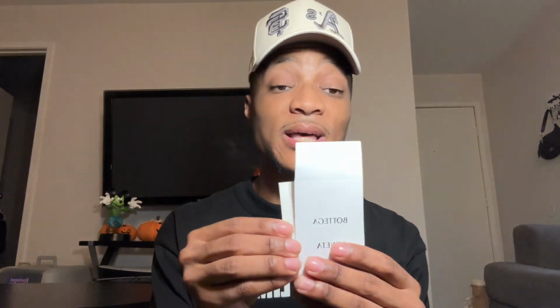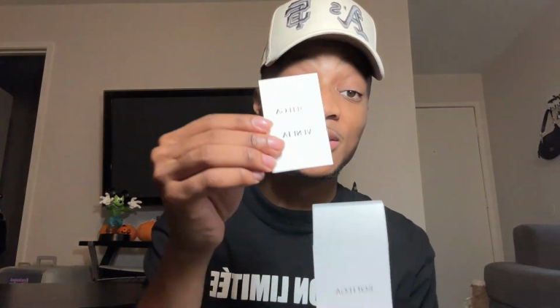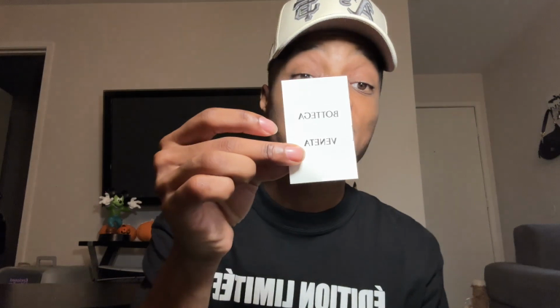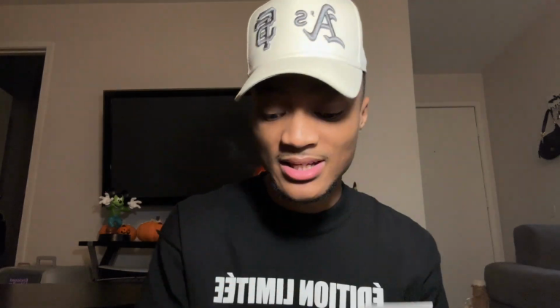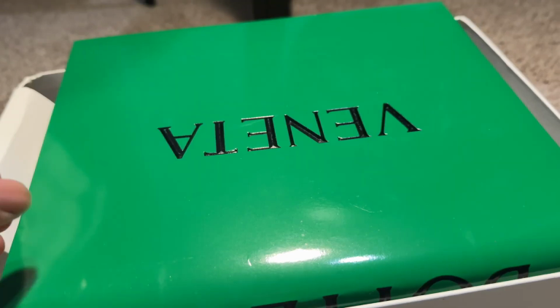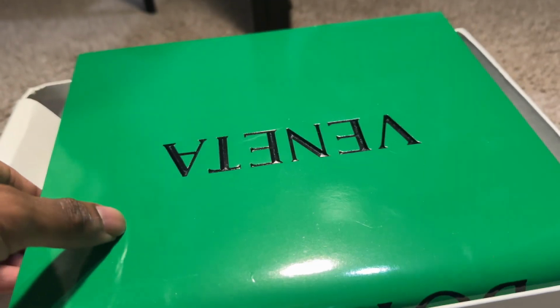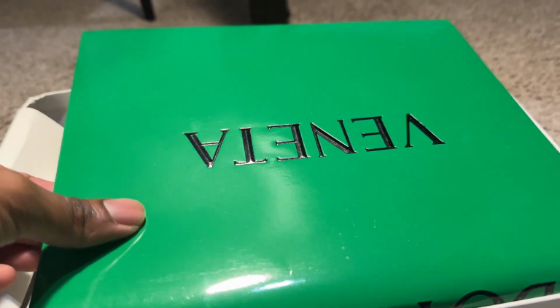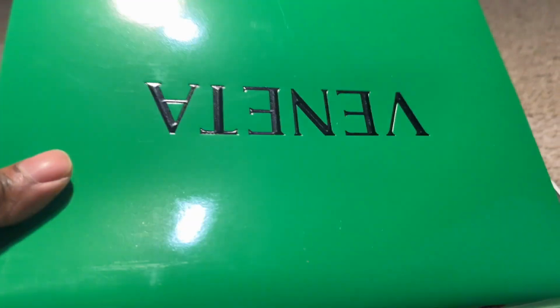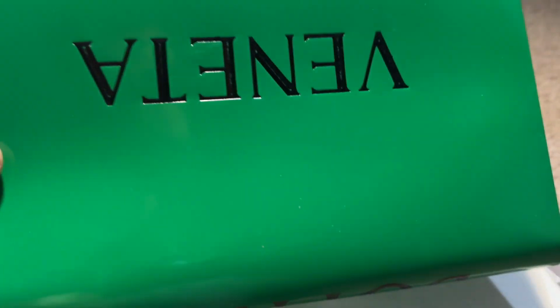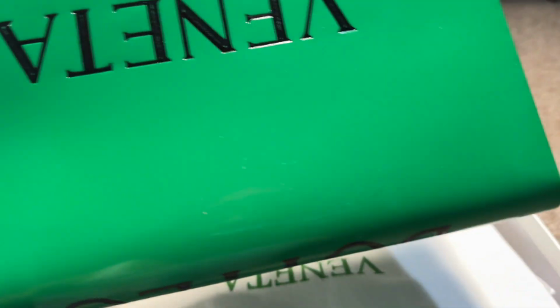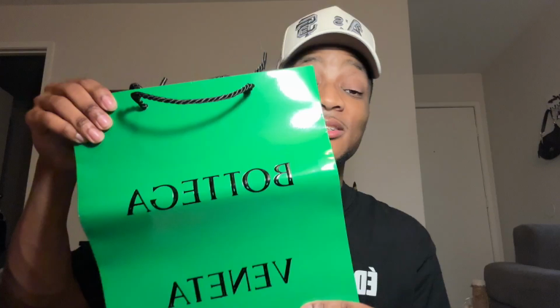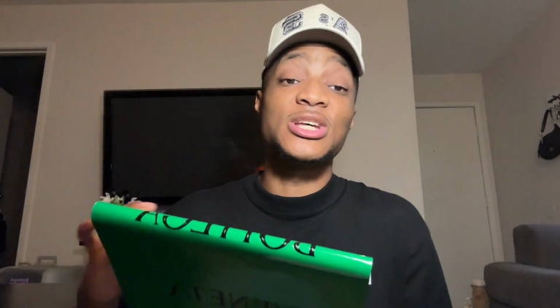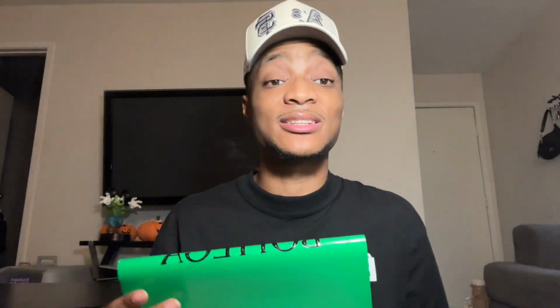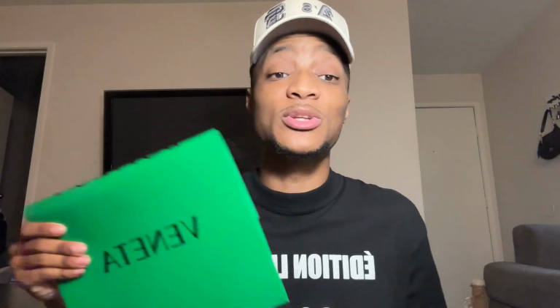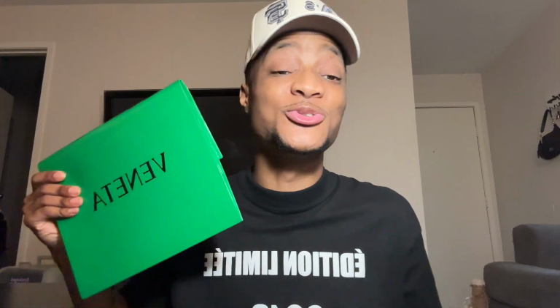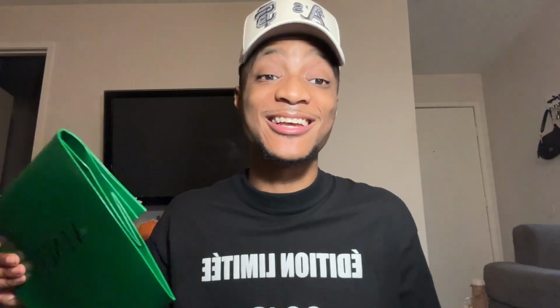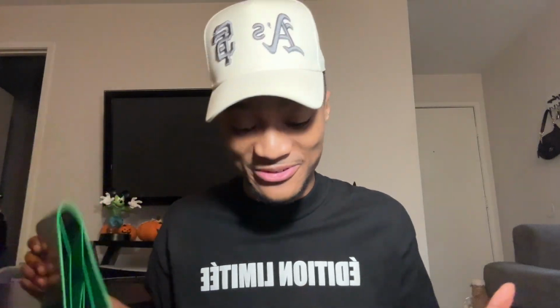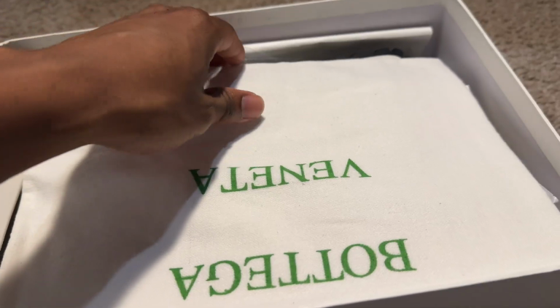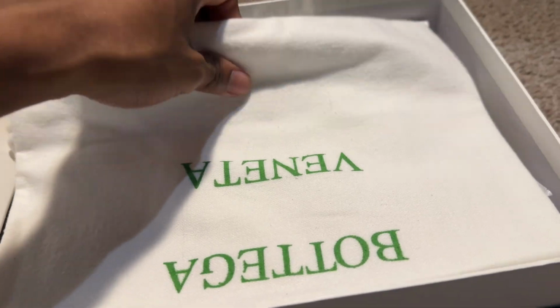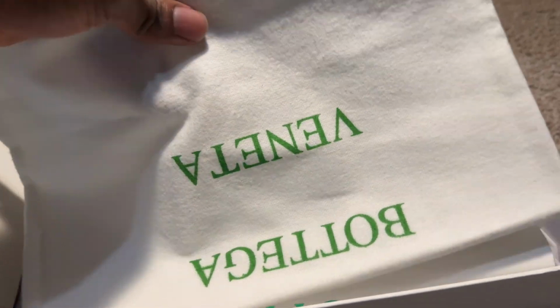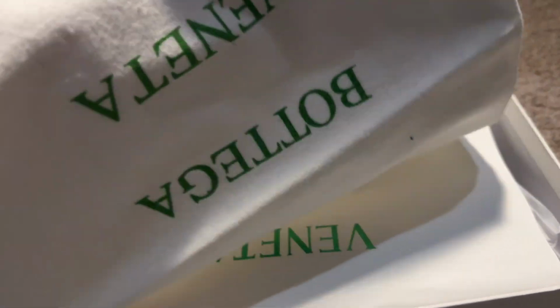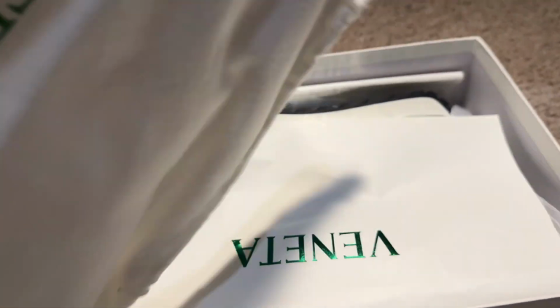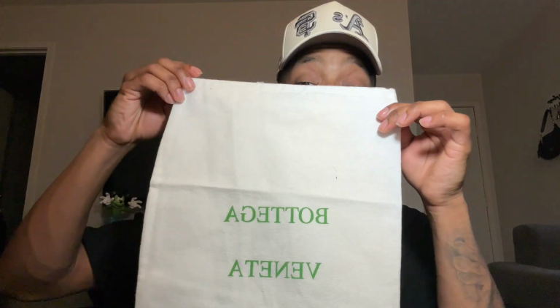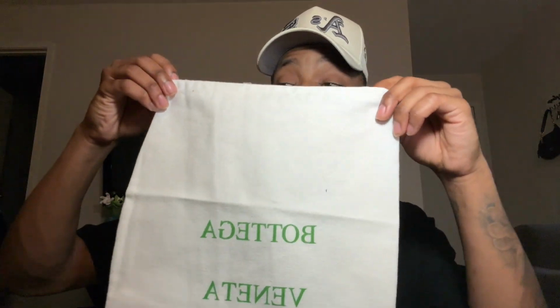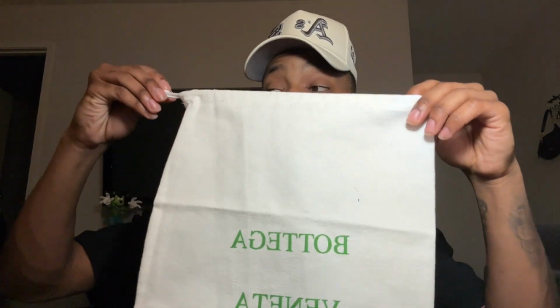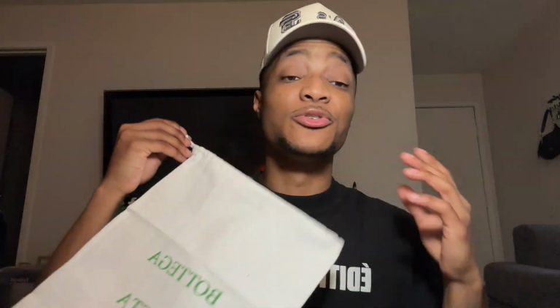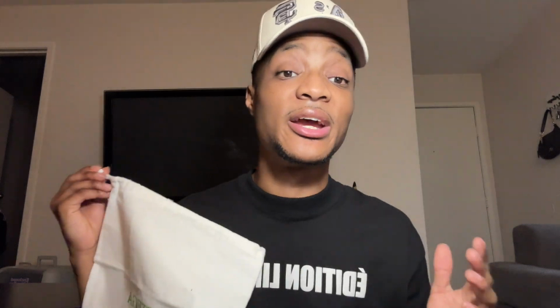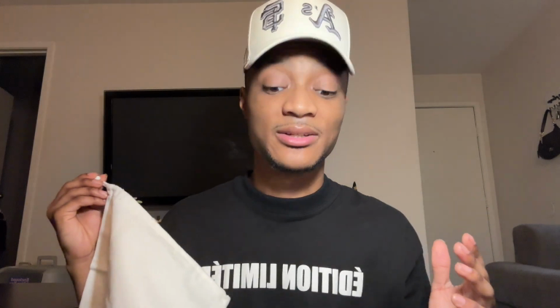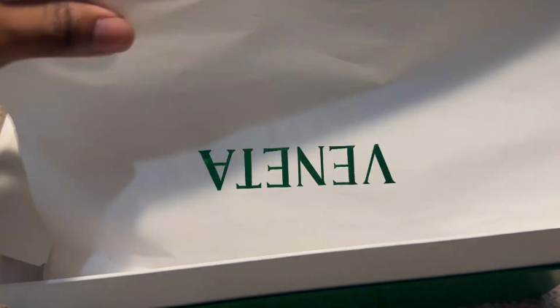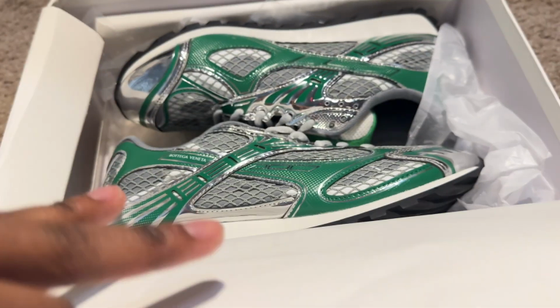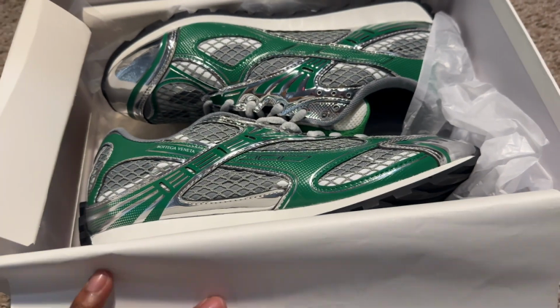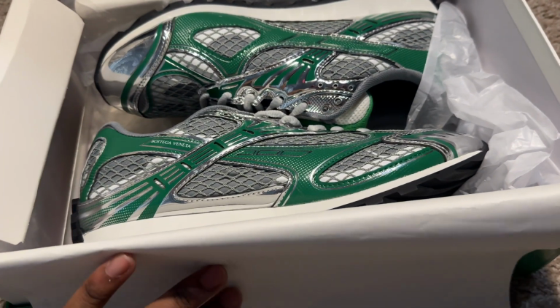First things first, we have this Bottega envelope that has a little information inside. You also have a Bottega gift bag — to look like you just walked out the store with the shoes in hand. And lastly, we have a nice little dust bag as well, to carry the shoes in when you don't want to carry the box.